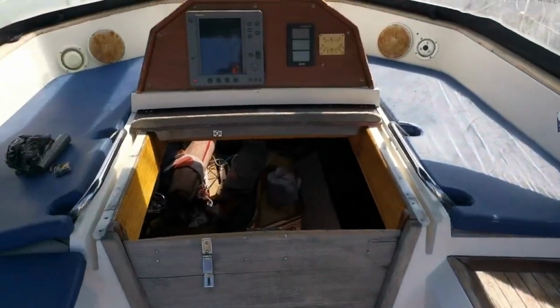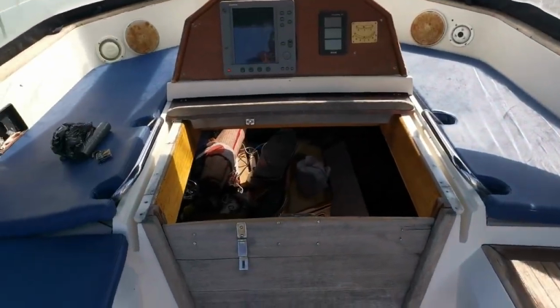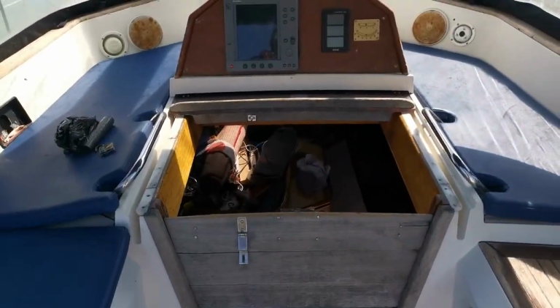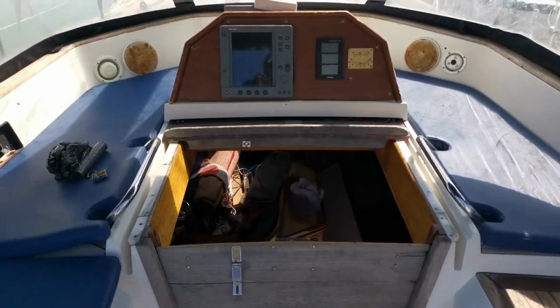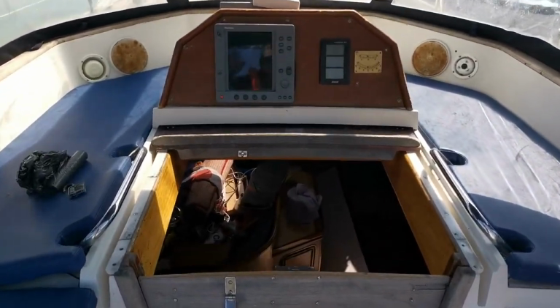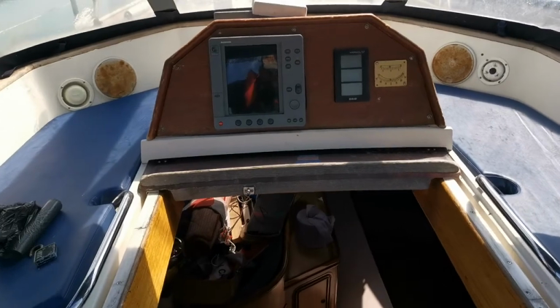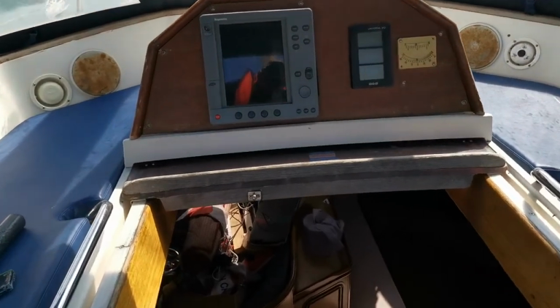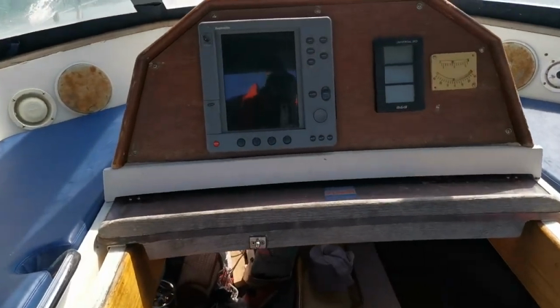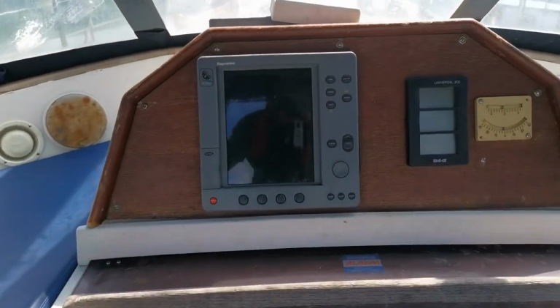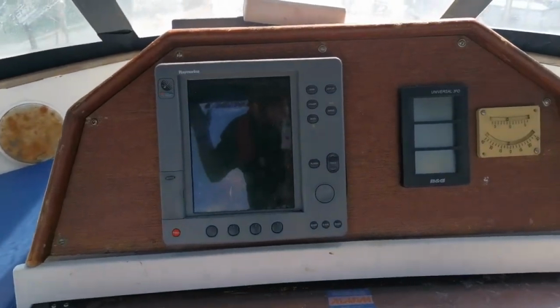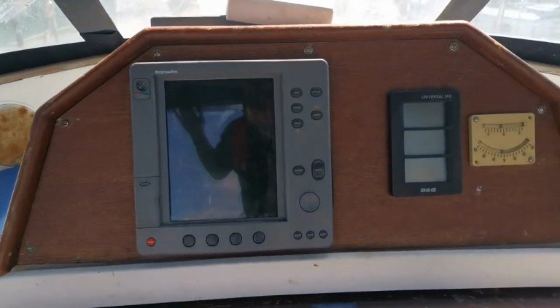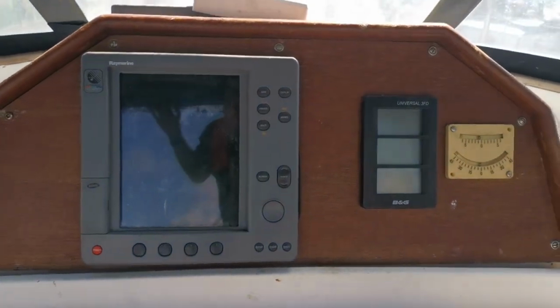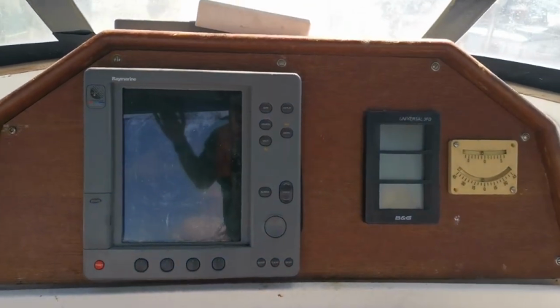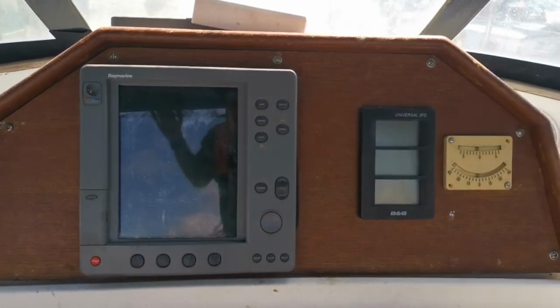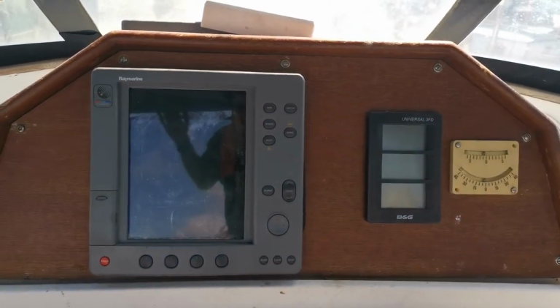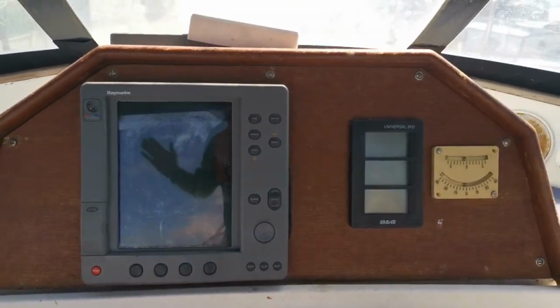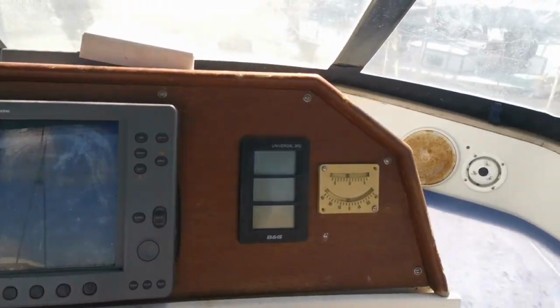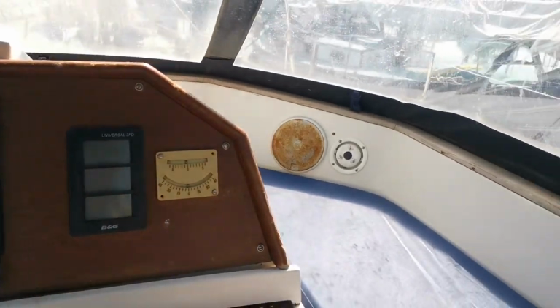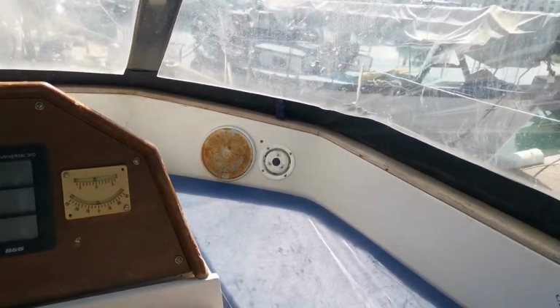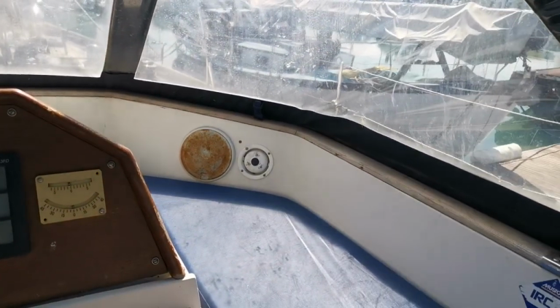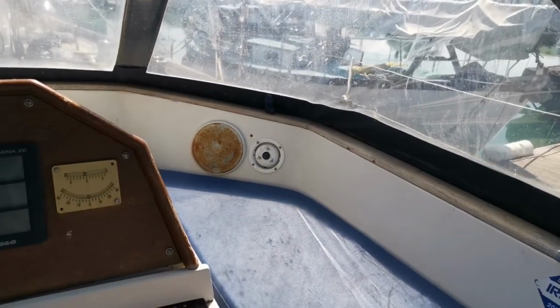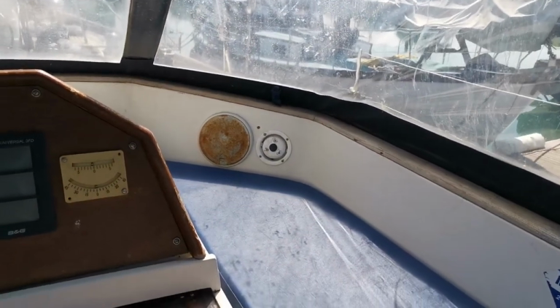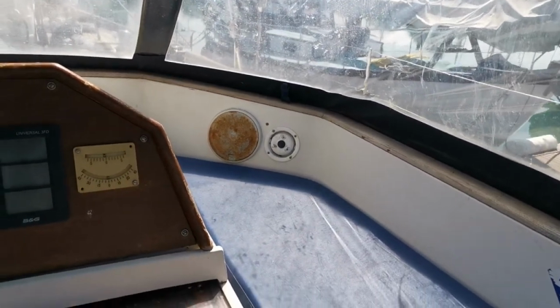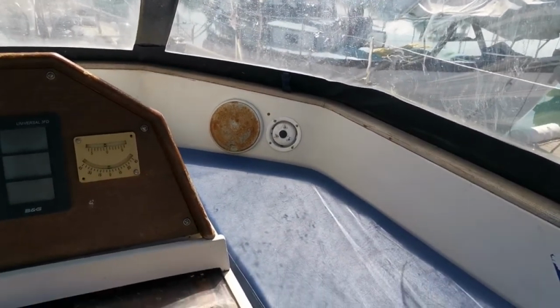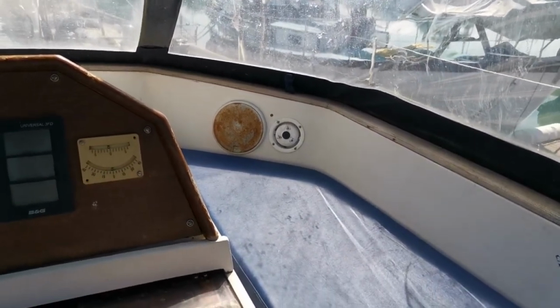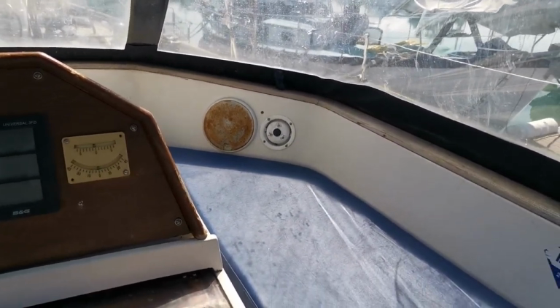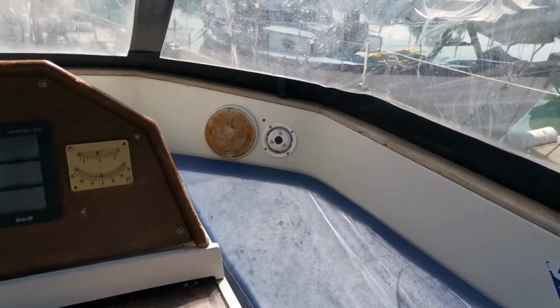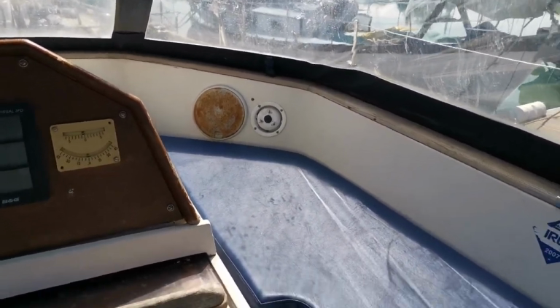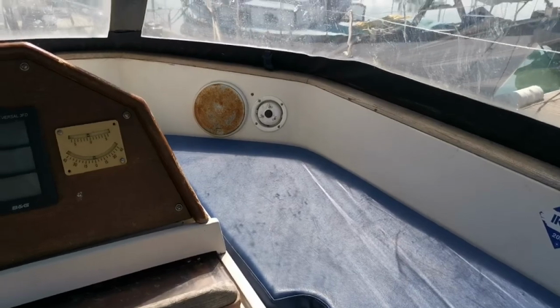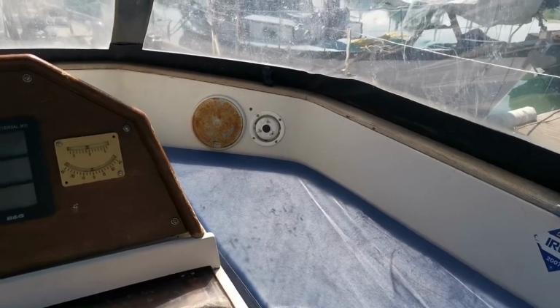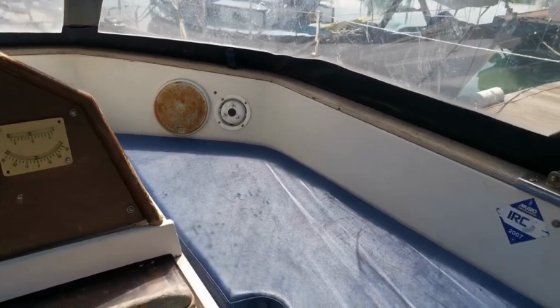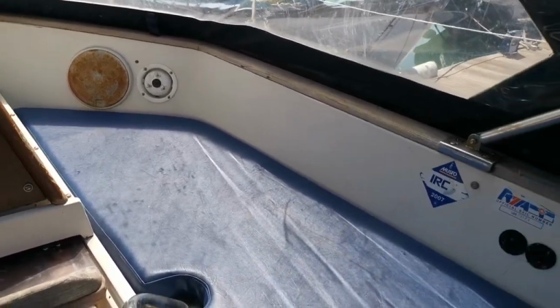So that's the companionway, and there are more instruments here — we've got a chart plotter, some stereo in there, speakers, and repeaters for the radios from the inside.